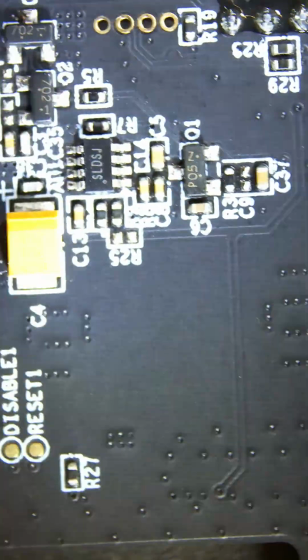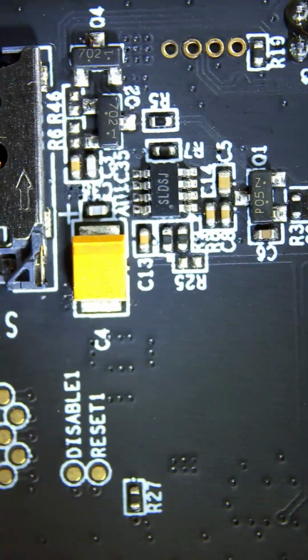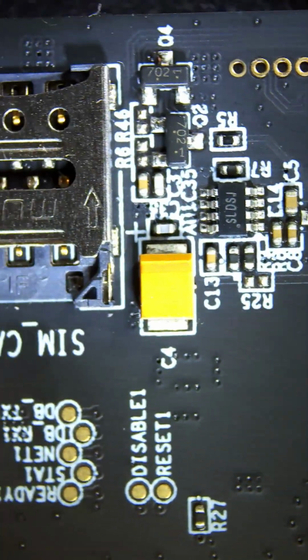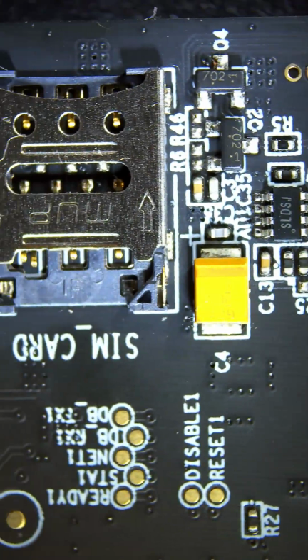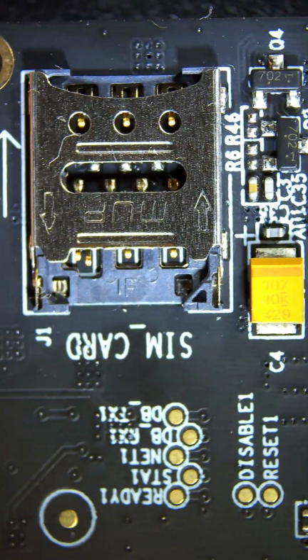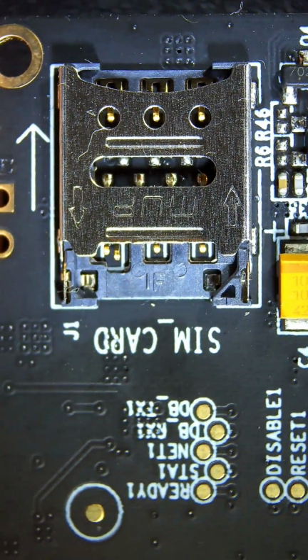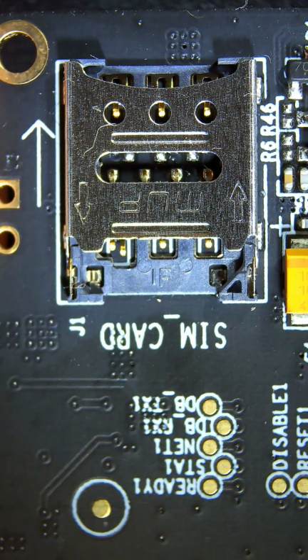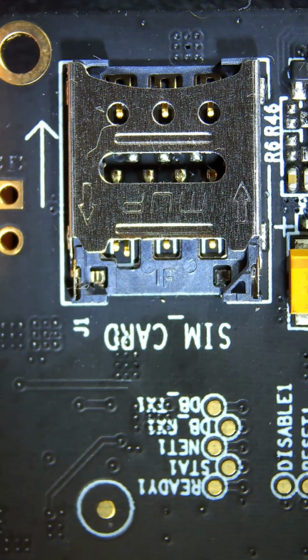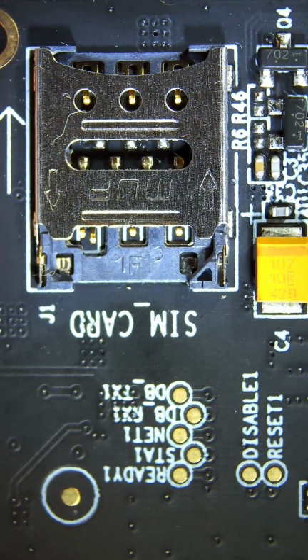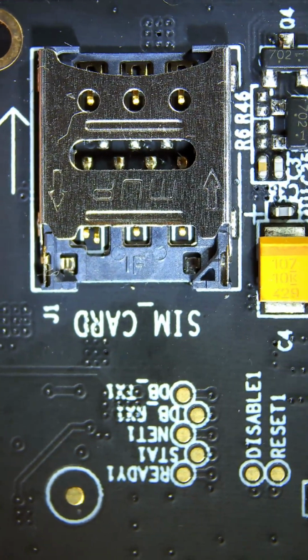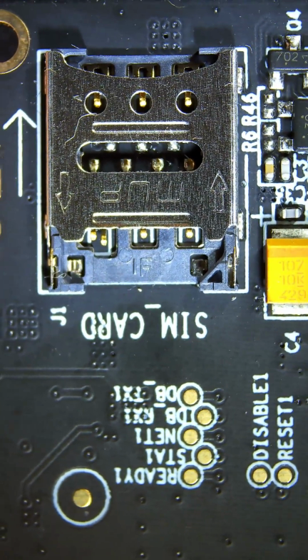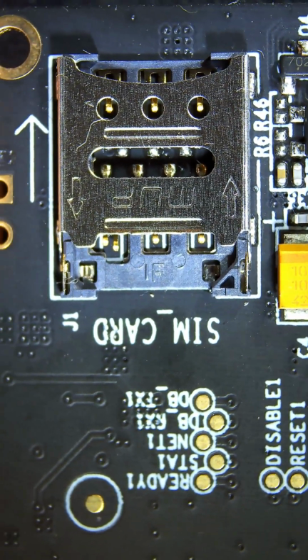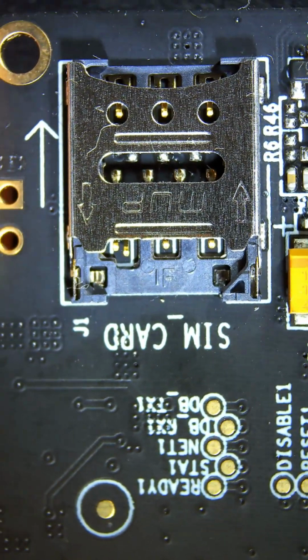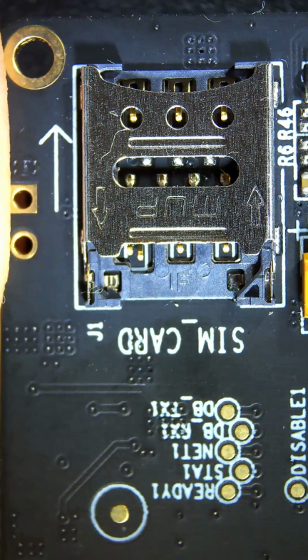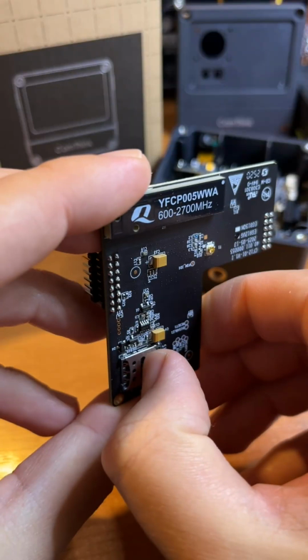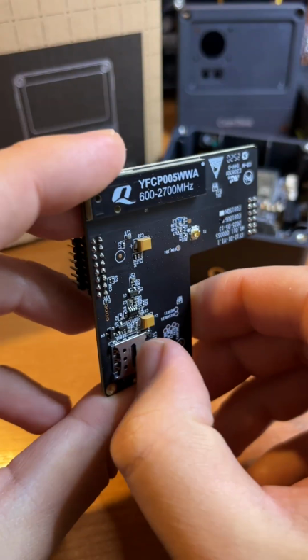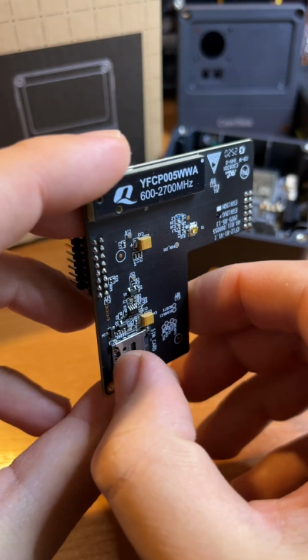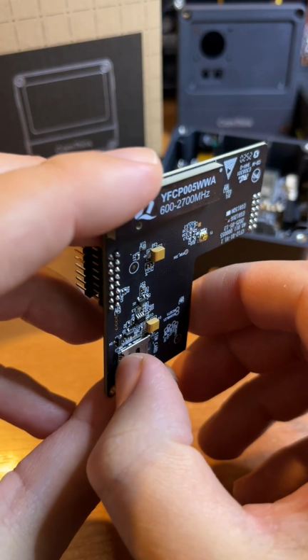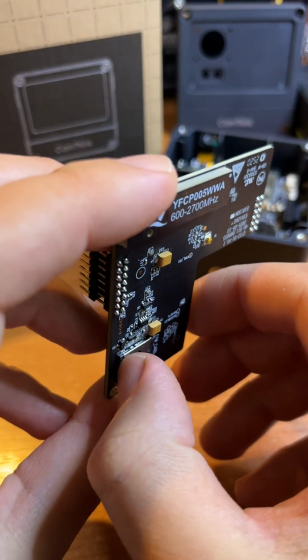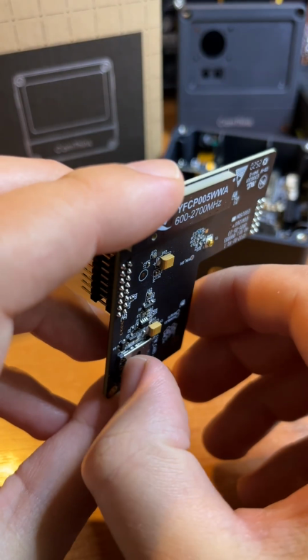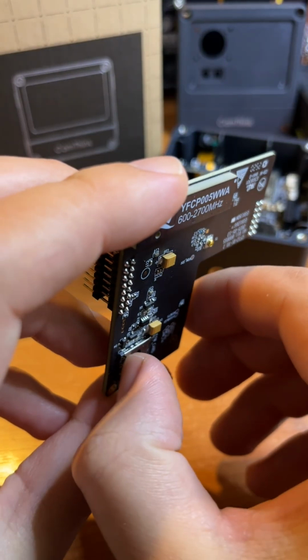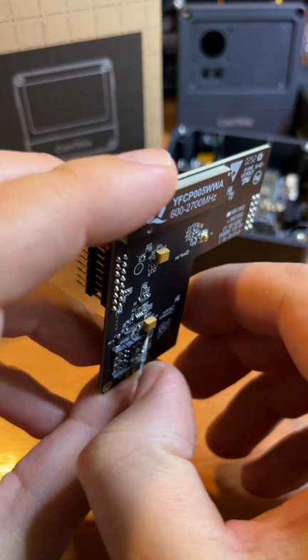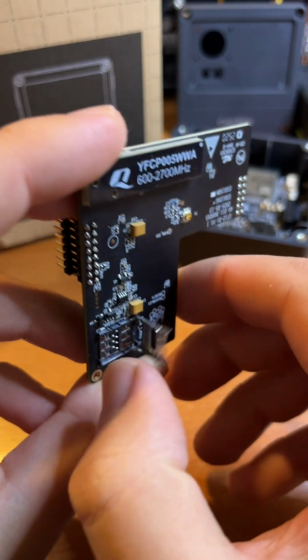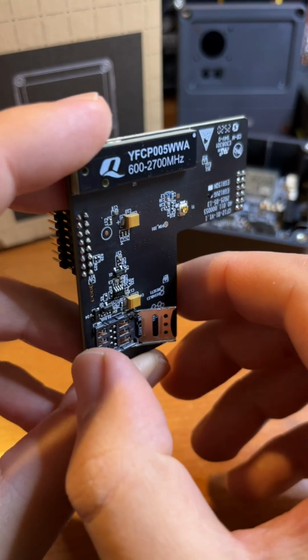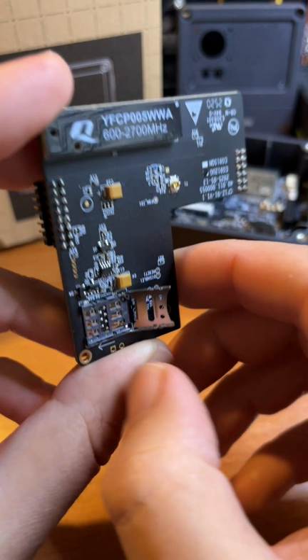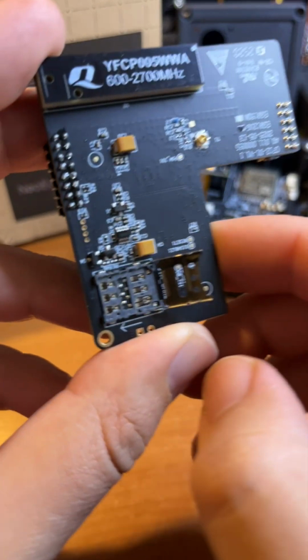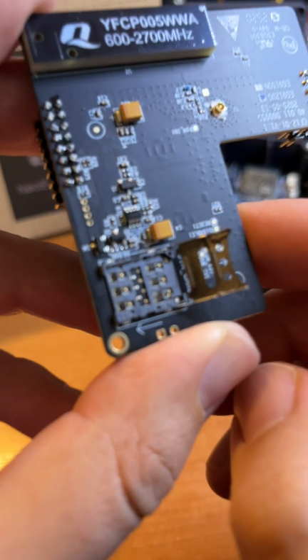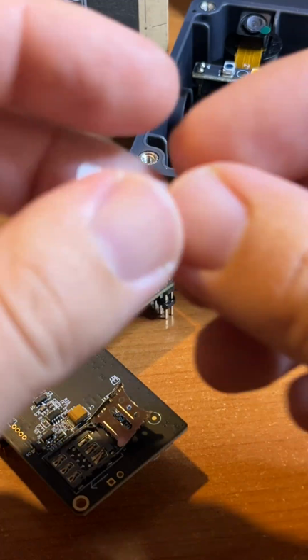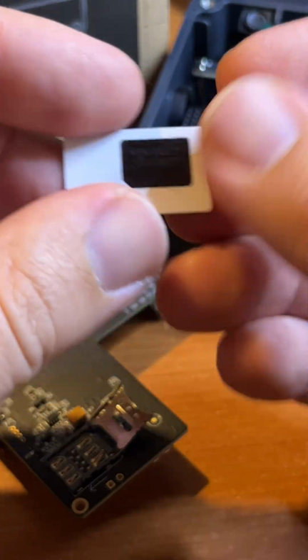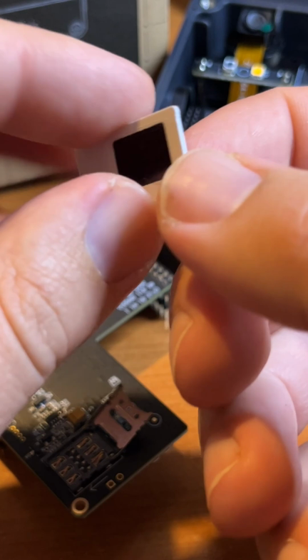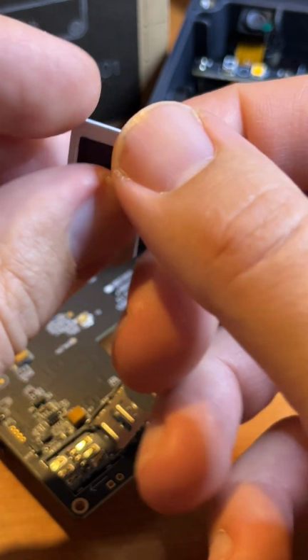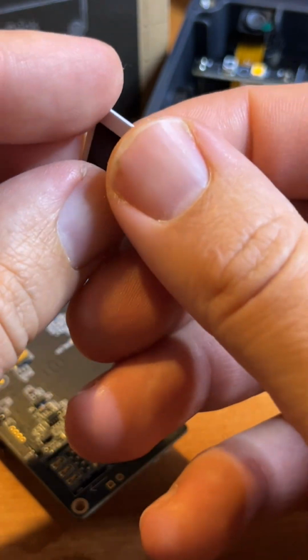It has extremely low power consumption and runs for years on just 4 AA batteries. Photos are sent directly to your server using the MQTT protocol.